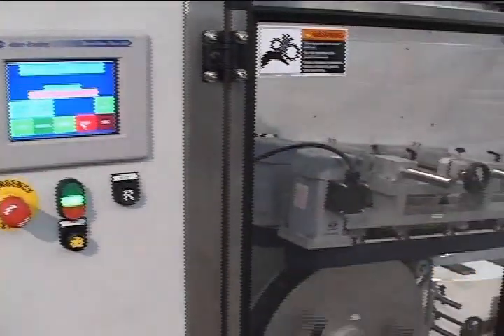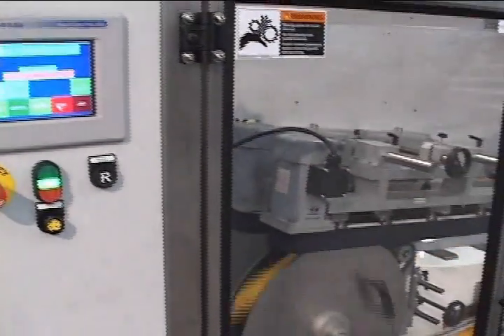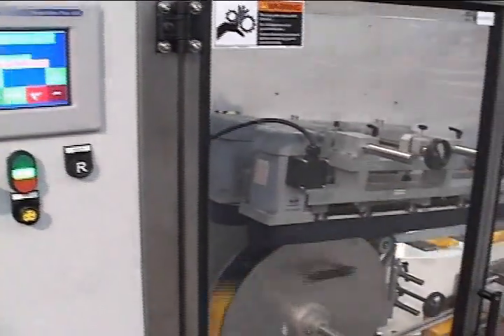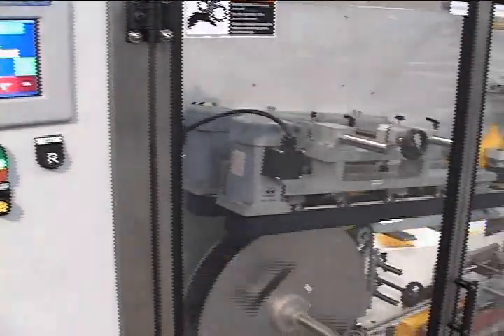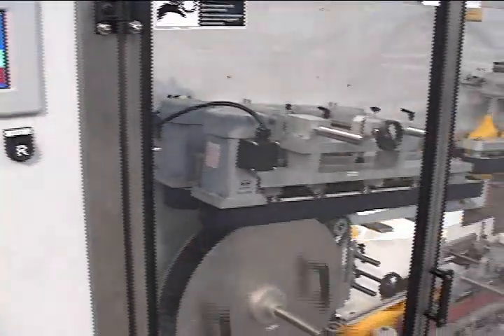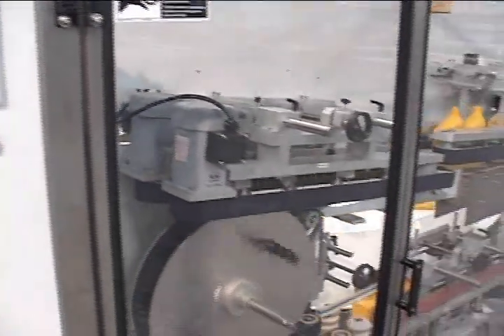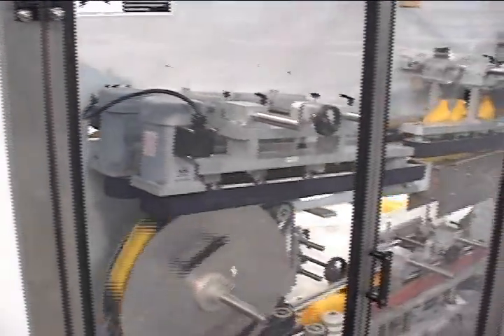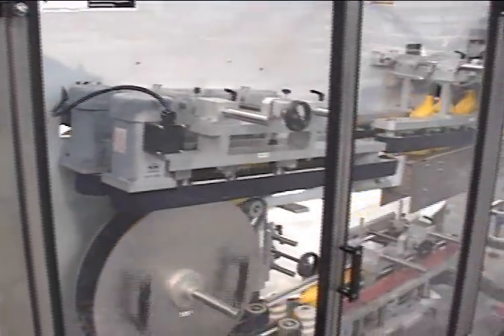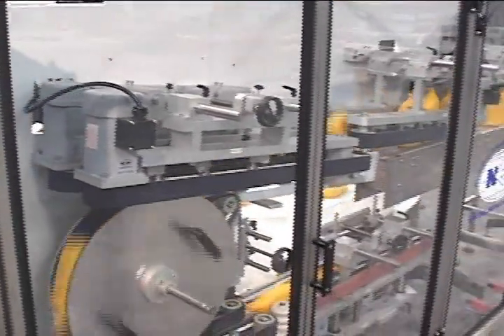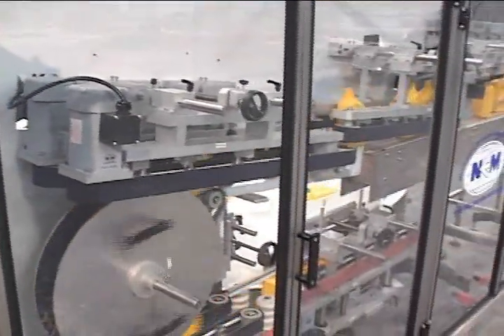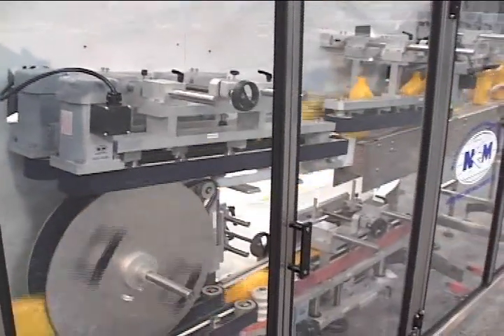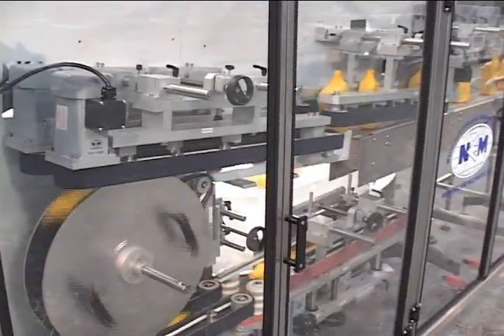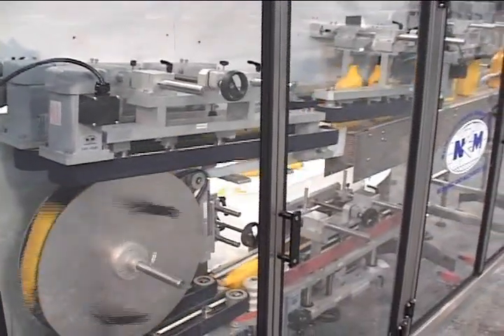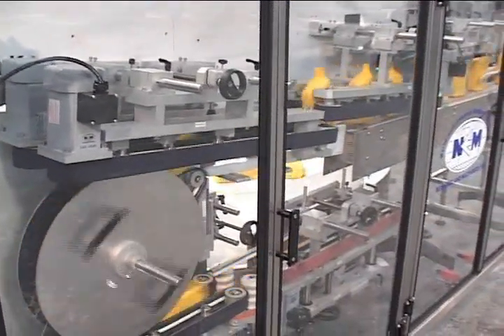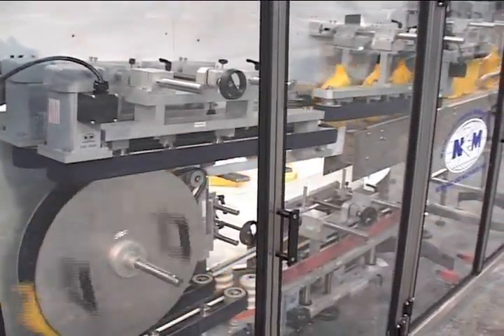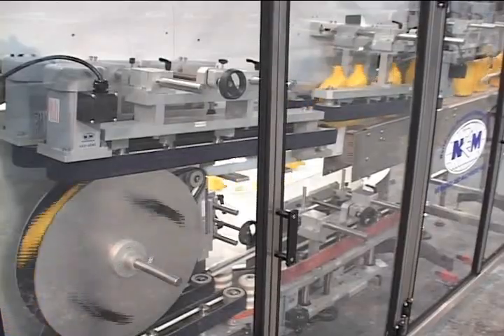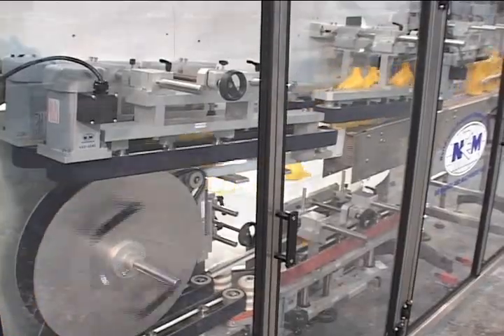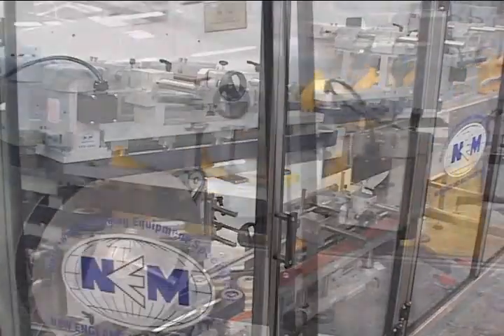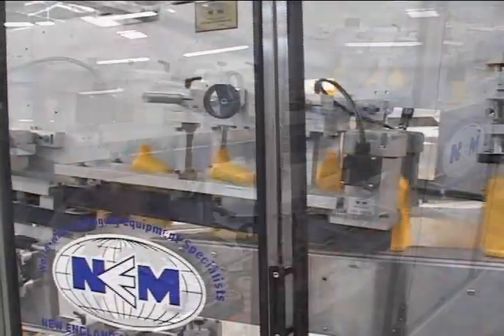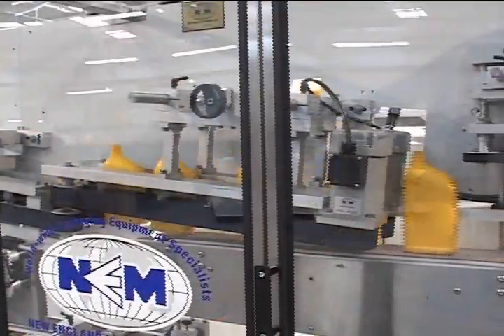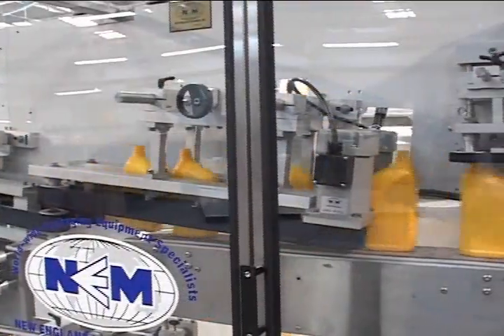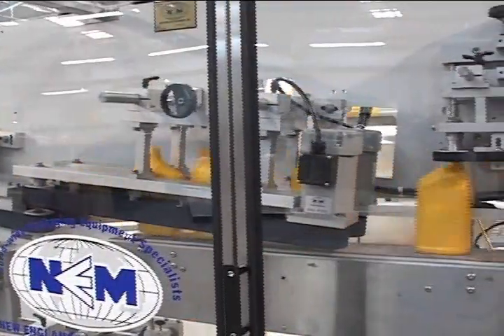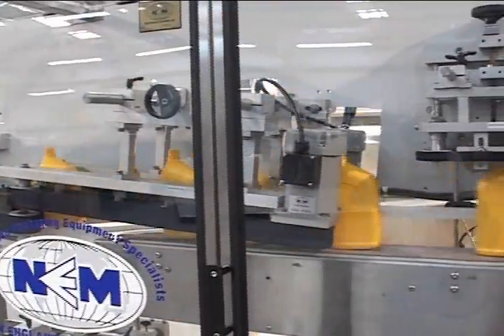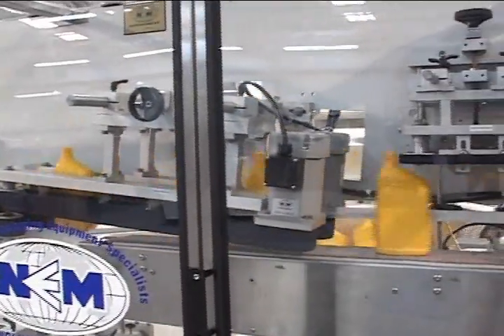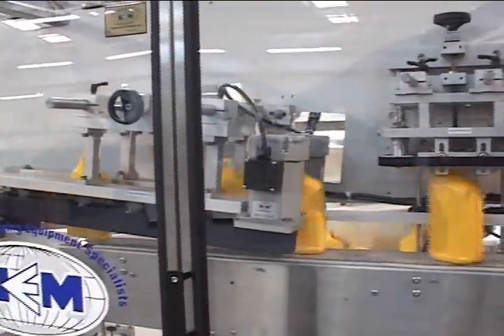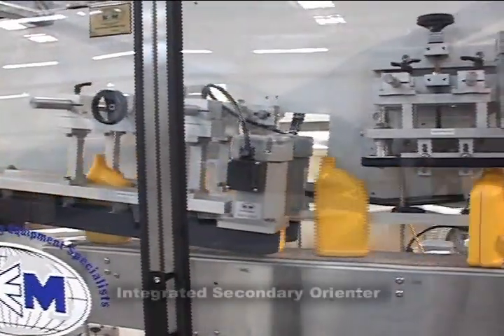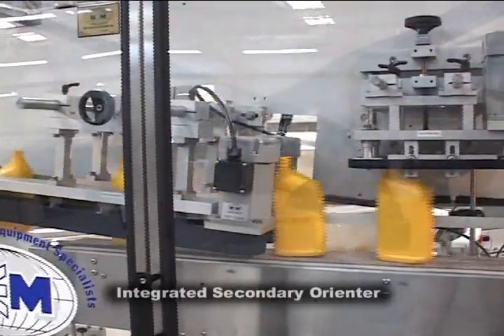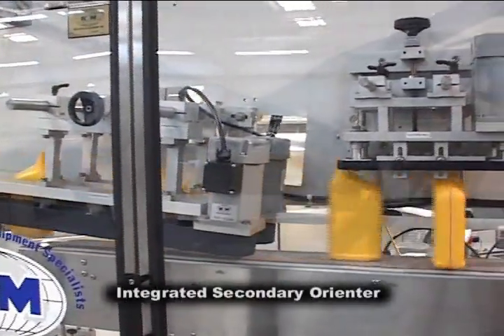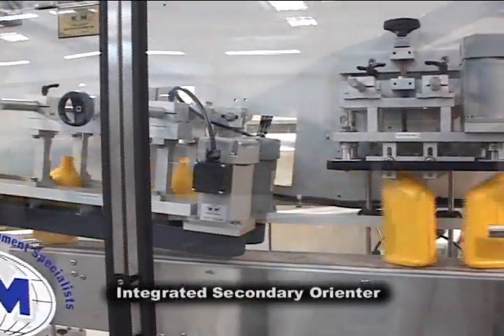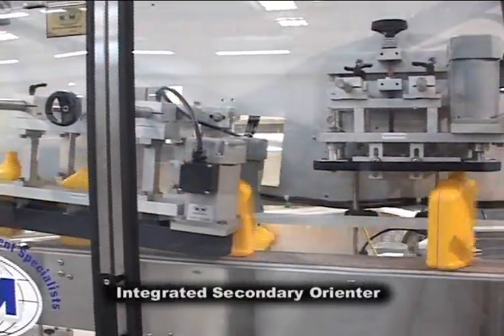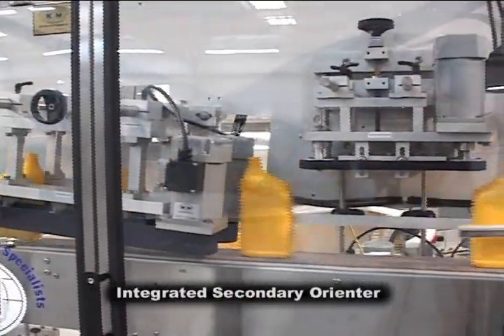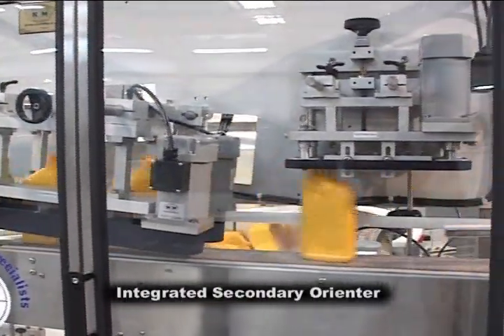The benefits of this monoblock machine include a significantly smaller footprint than having two independent machines. It also eliminates the required surge distance and timing between the two pieces of equipment.